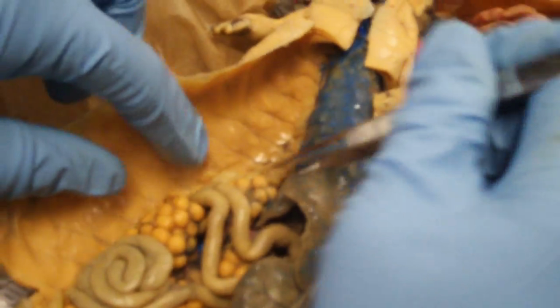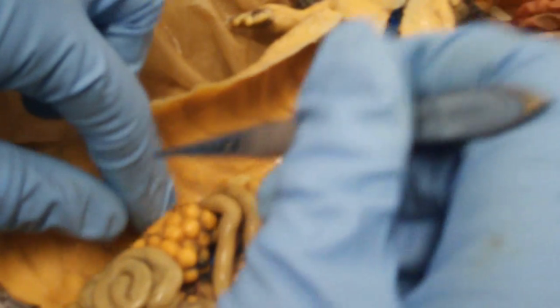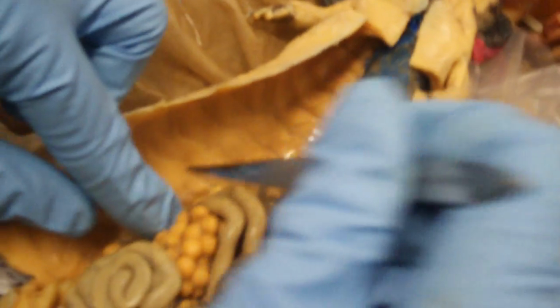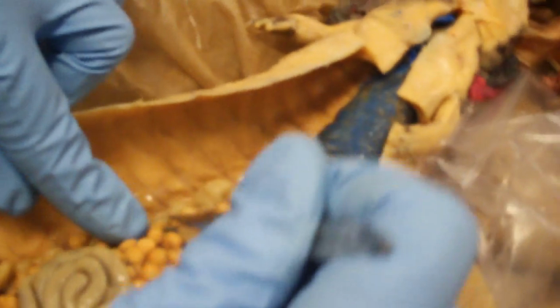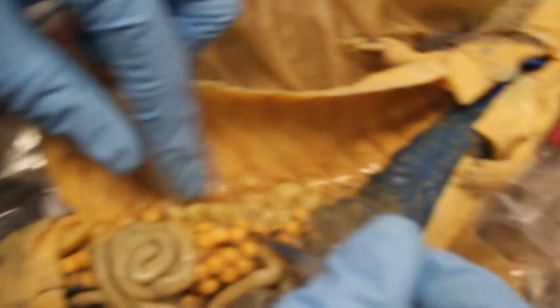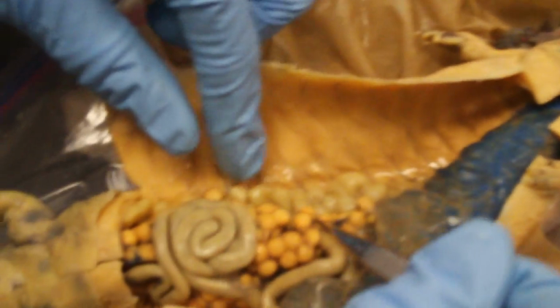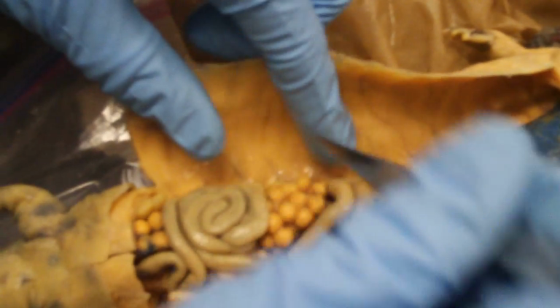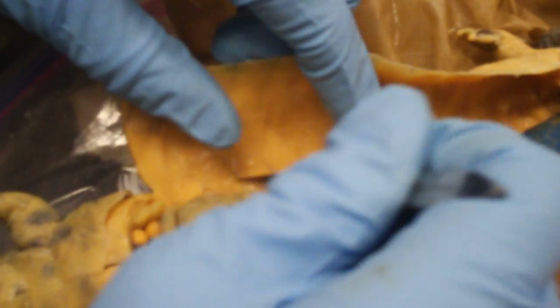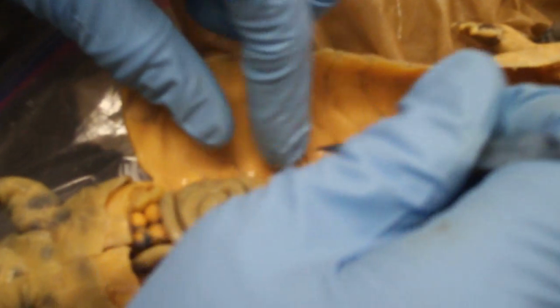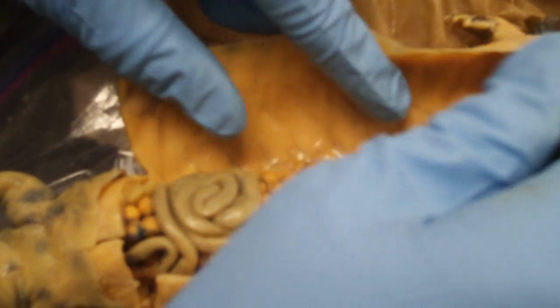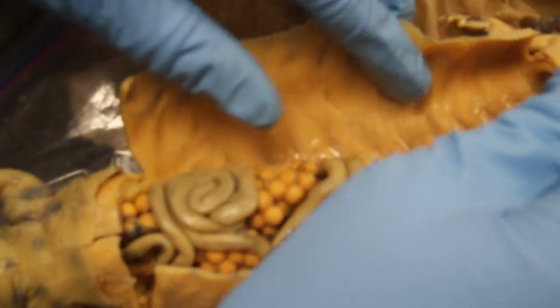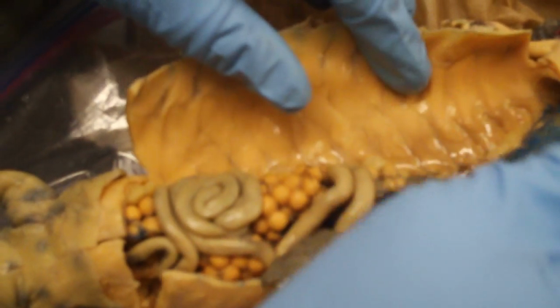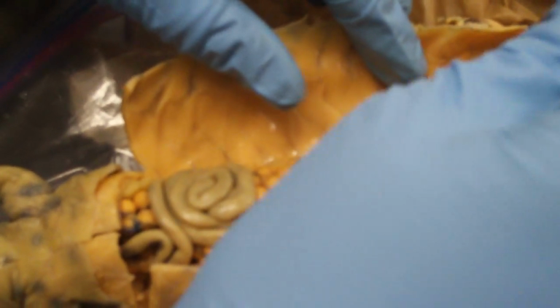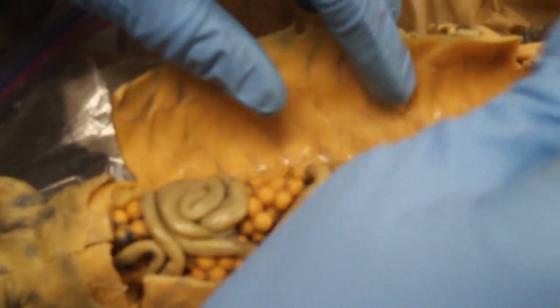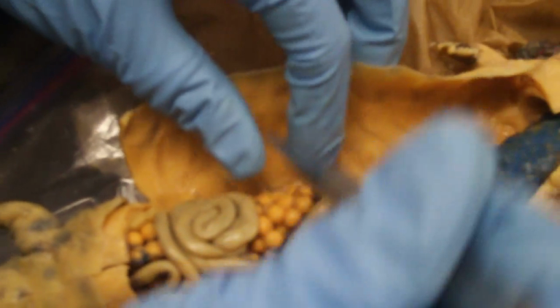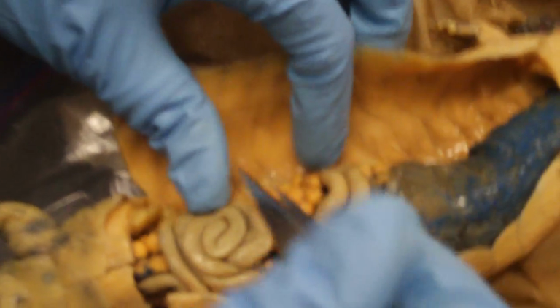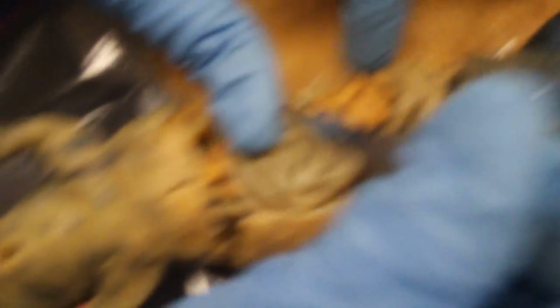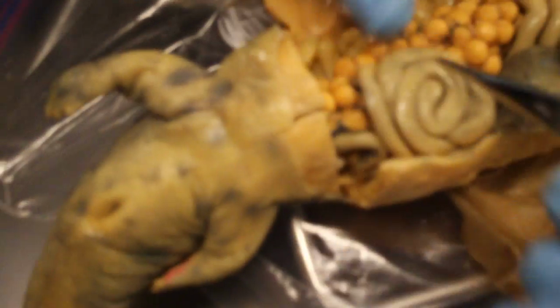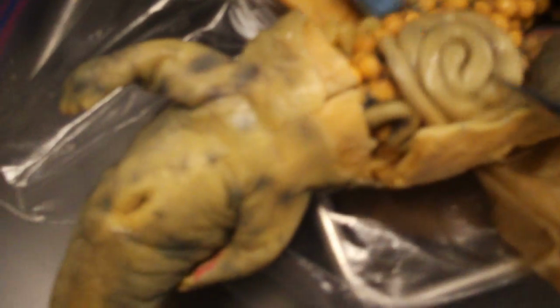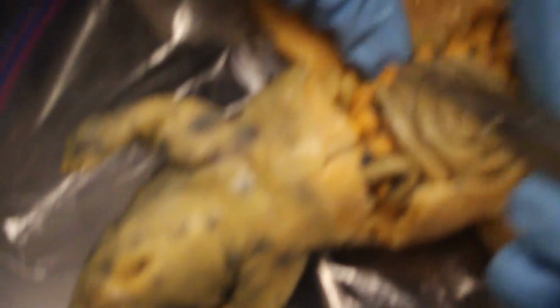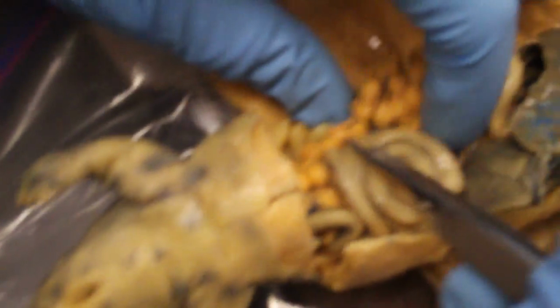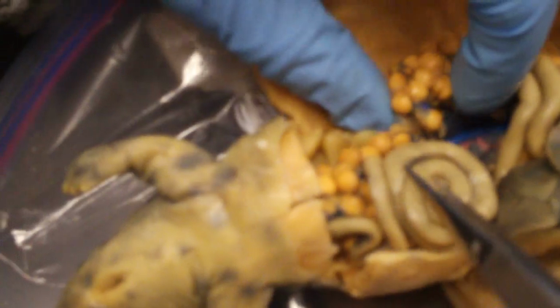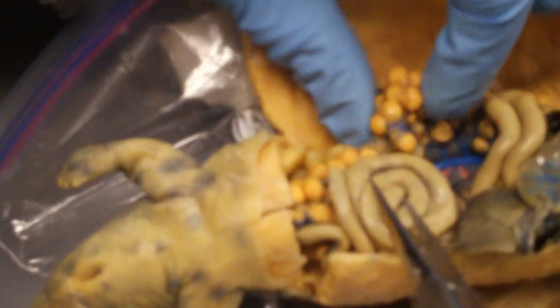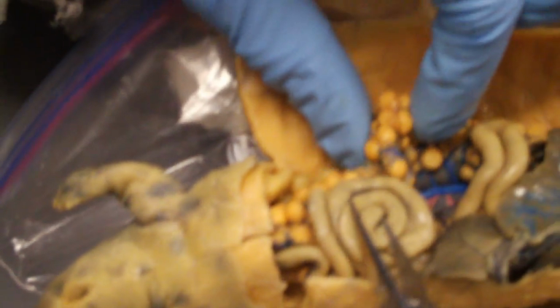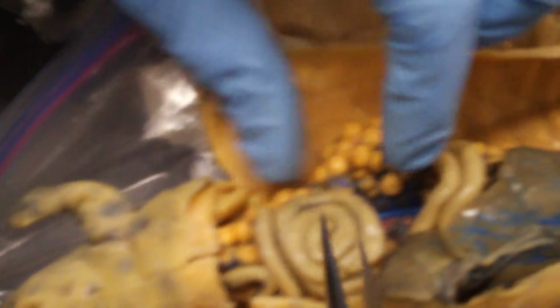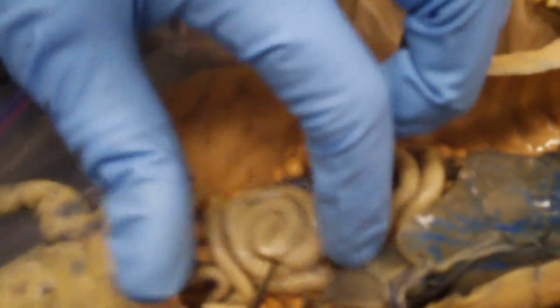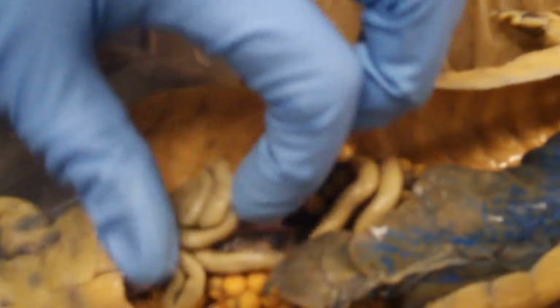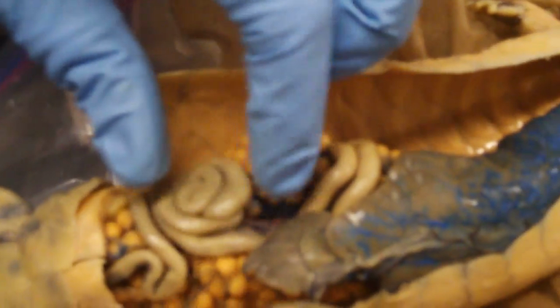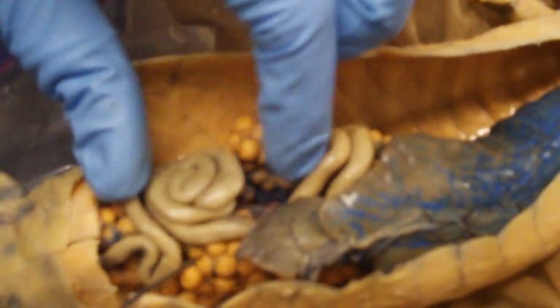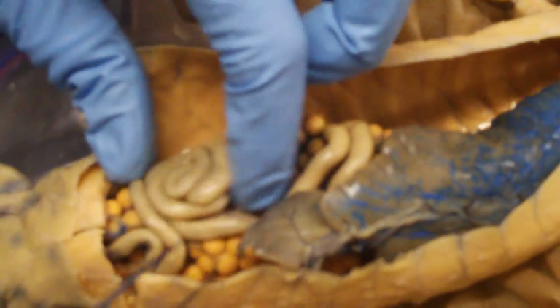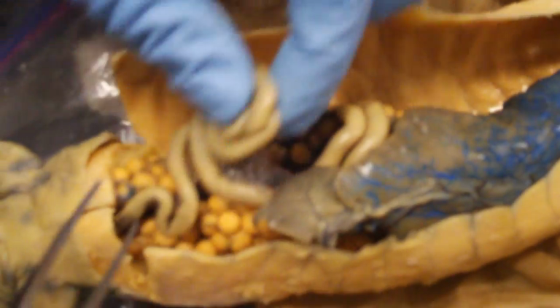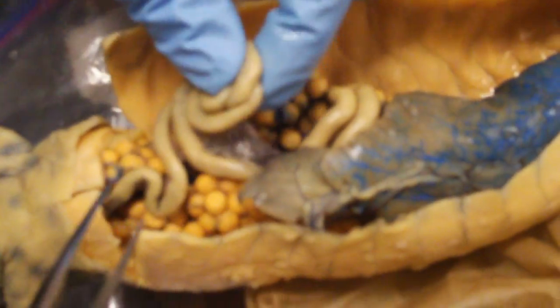And then you have the oviduct, with ovaries that are full of eggs, and intestine.